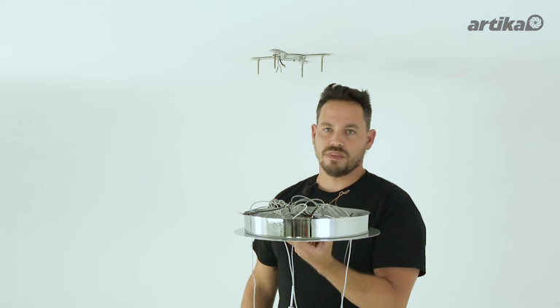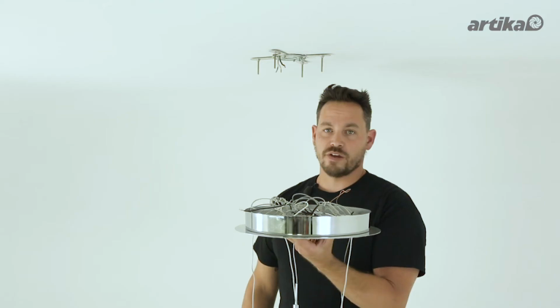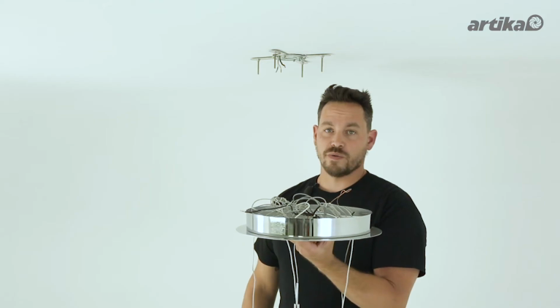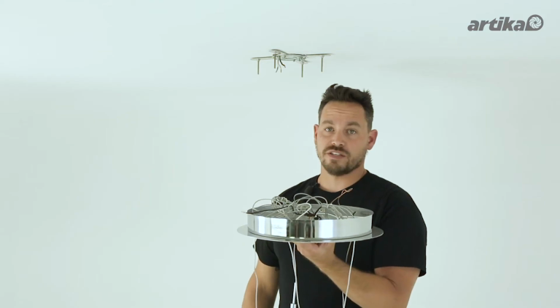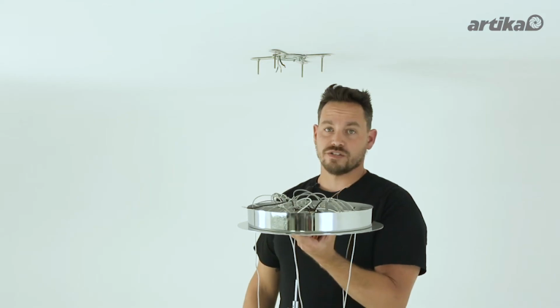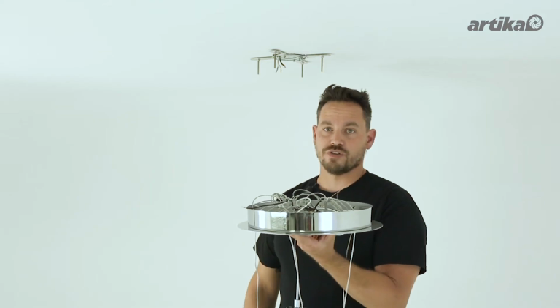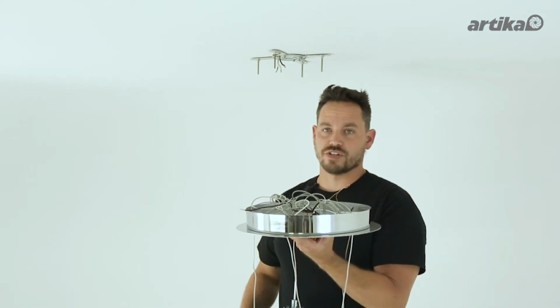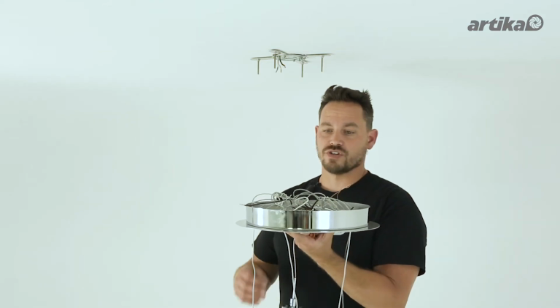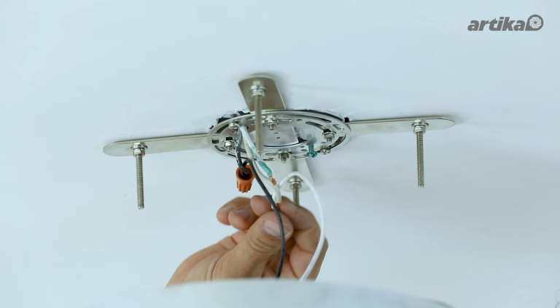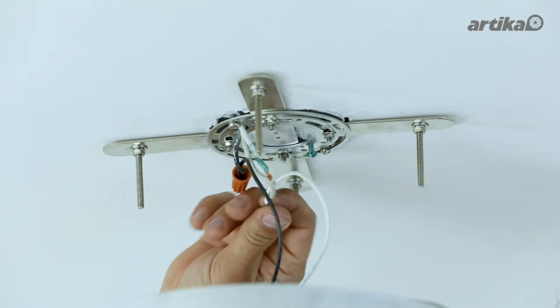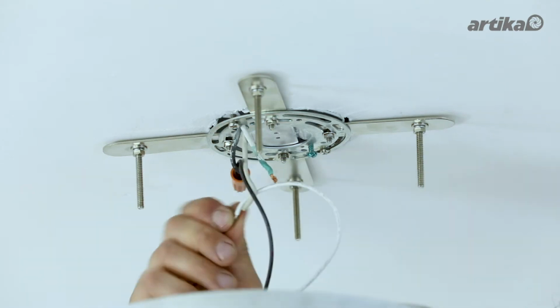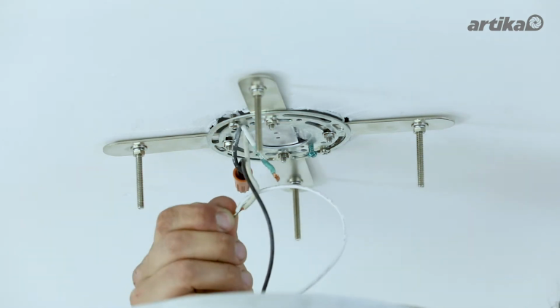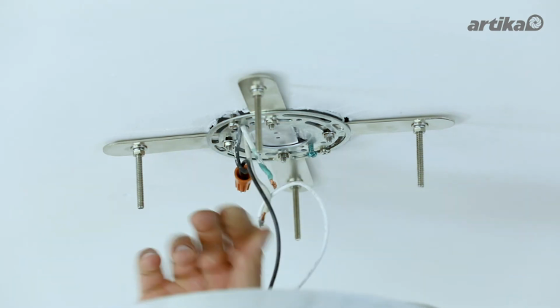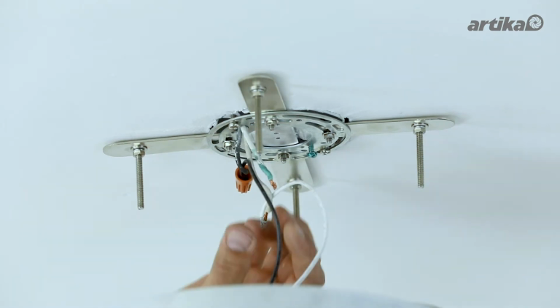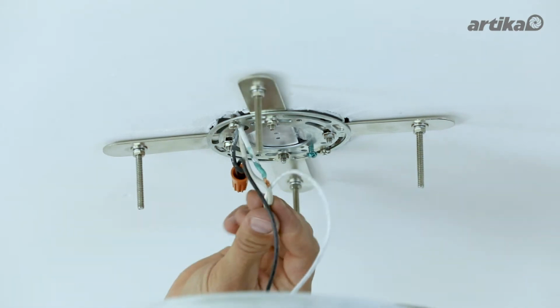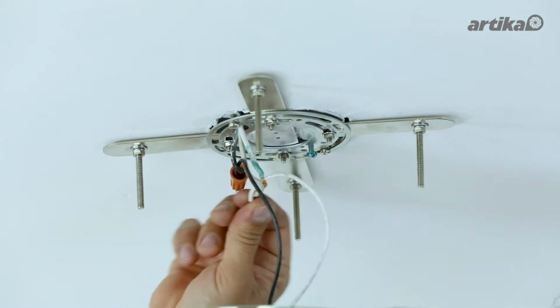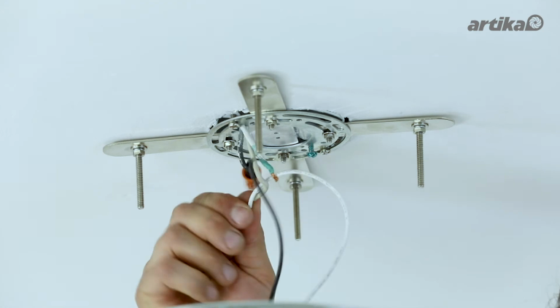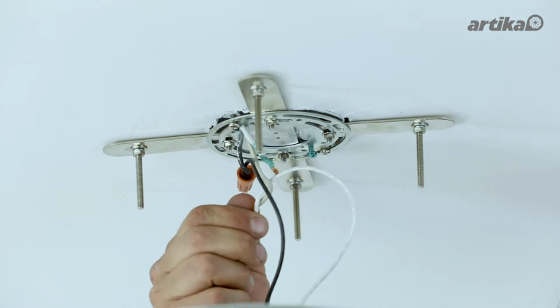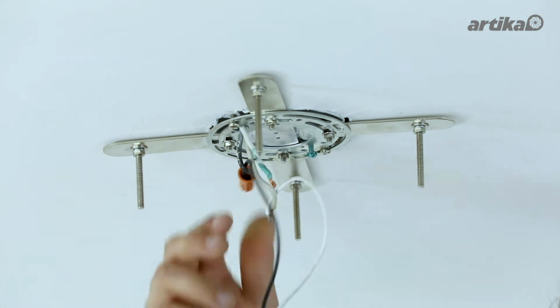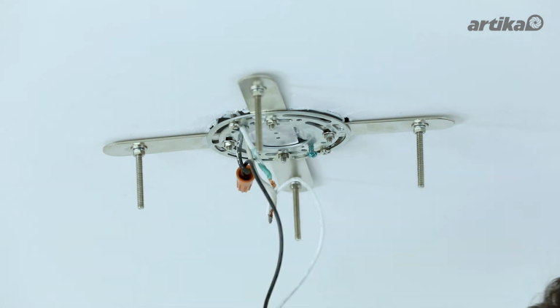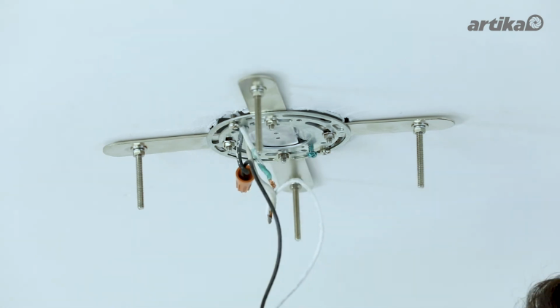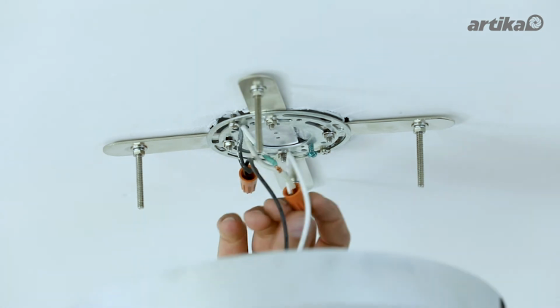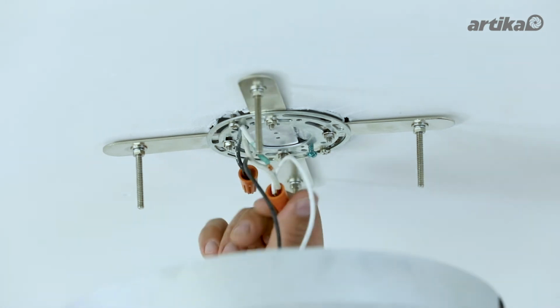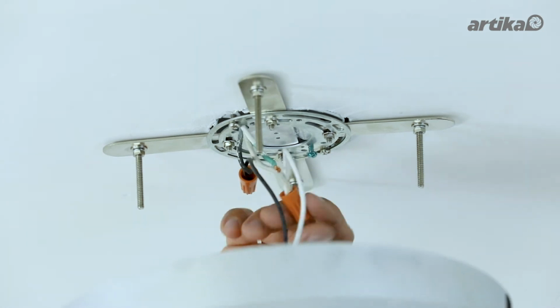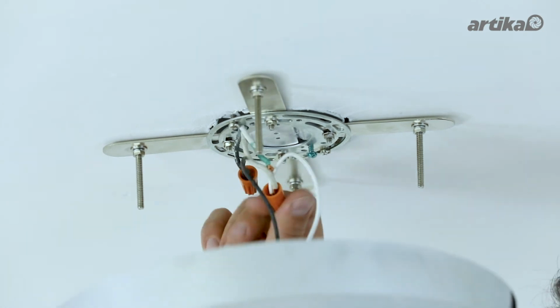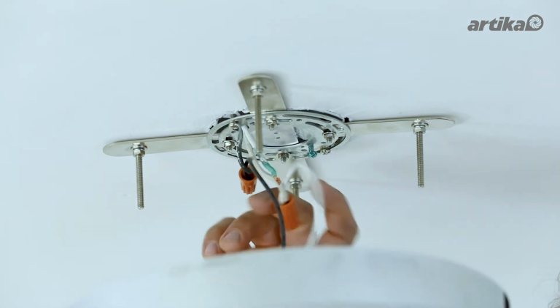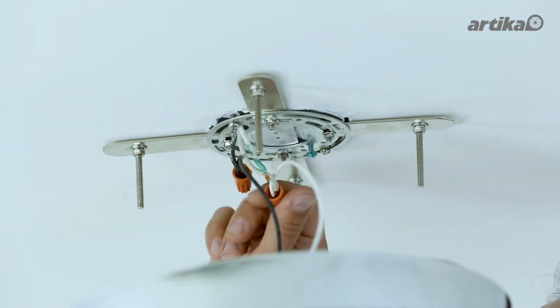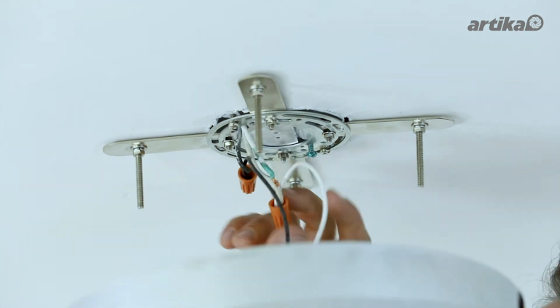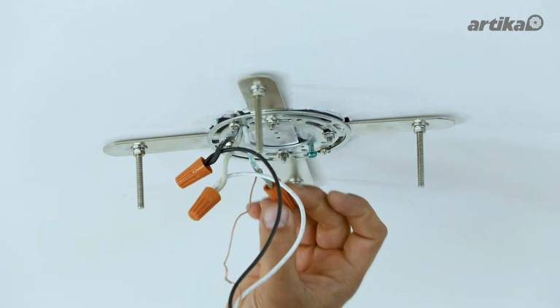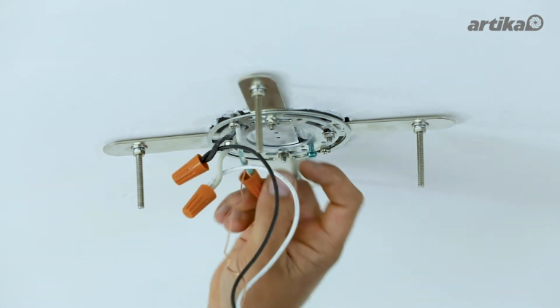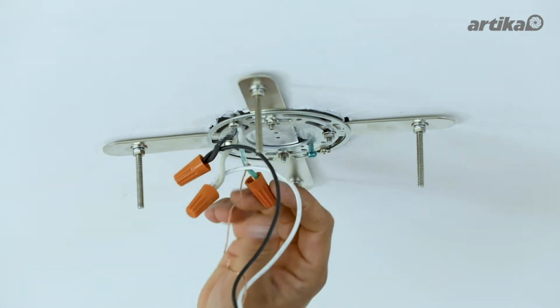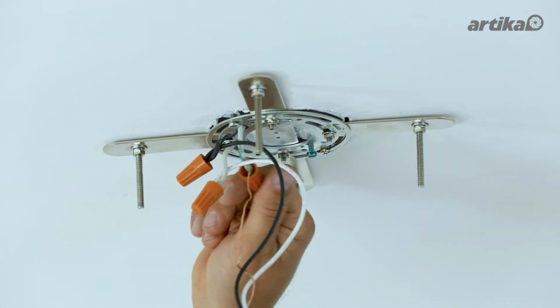Now you are ready to install your fixture. Remember to attach your white wire to the white of the supply and the black to the black and the ground to the ground.